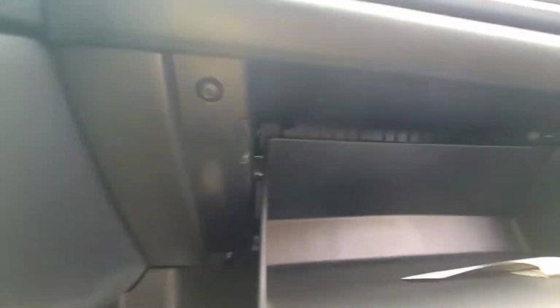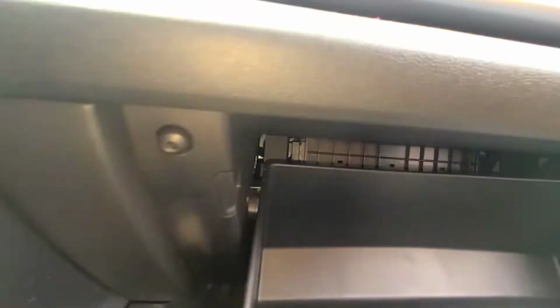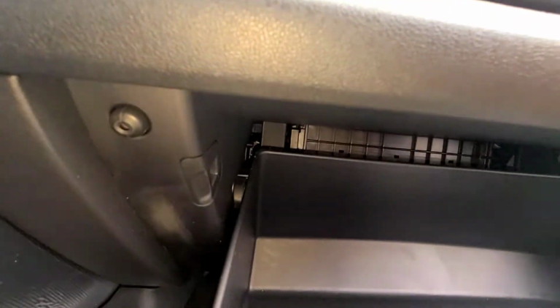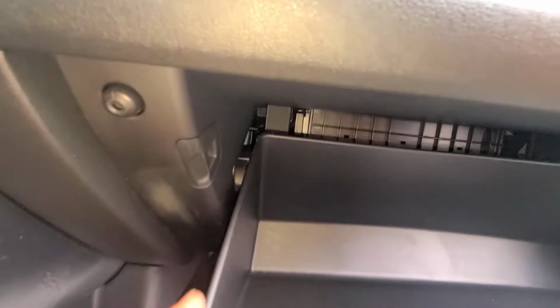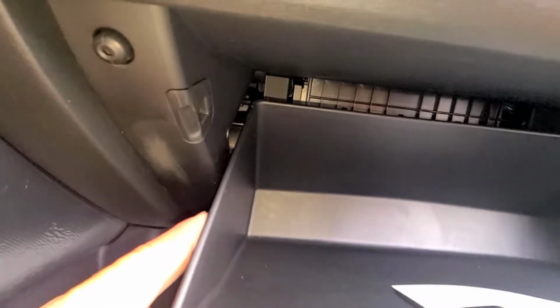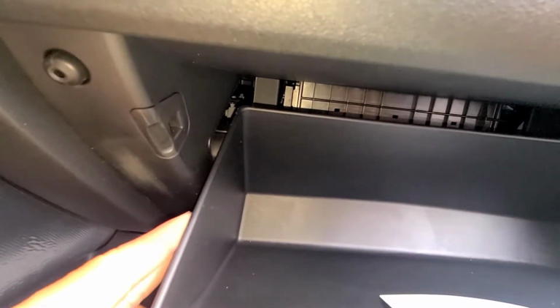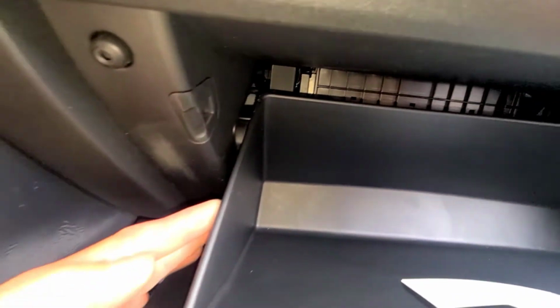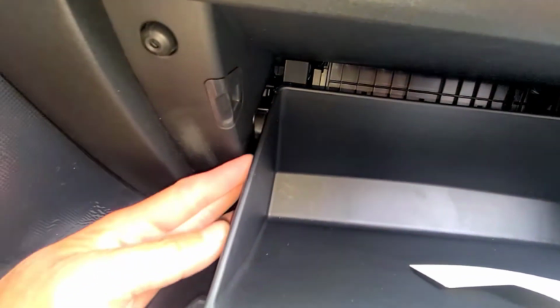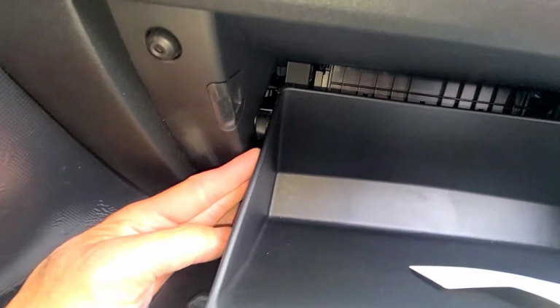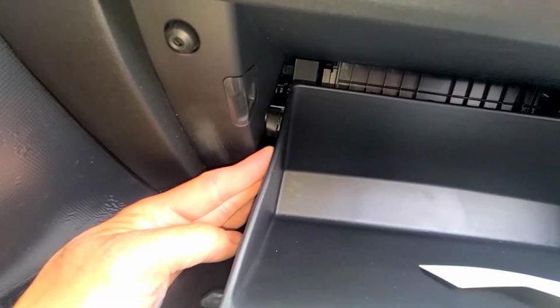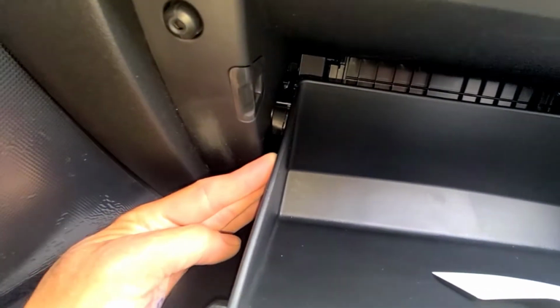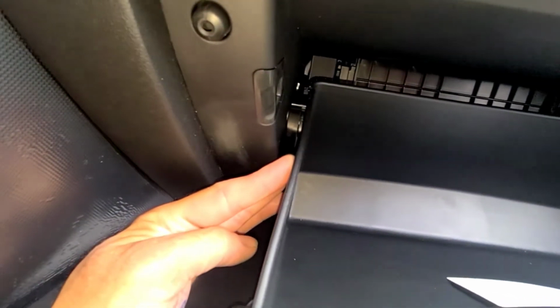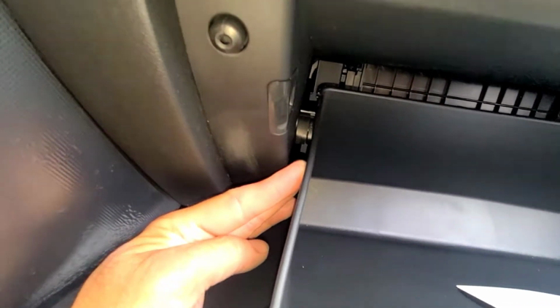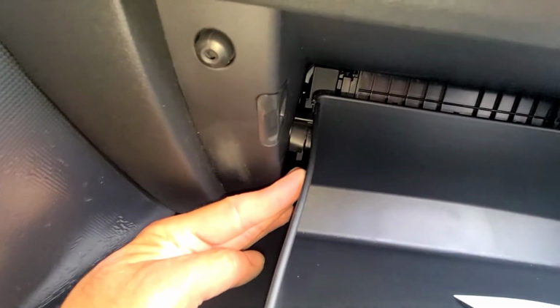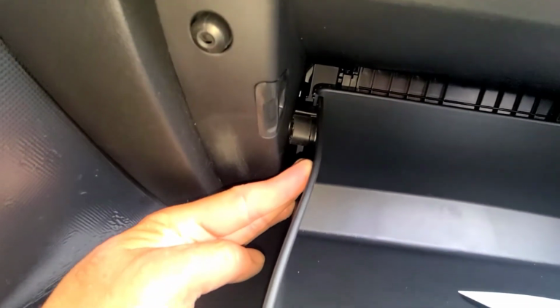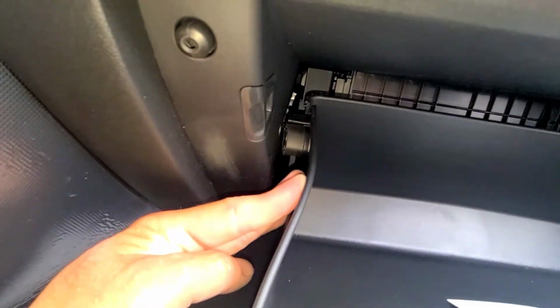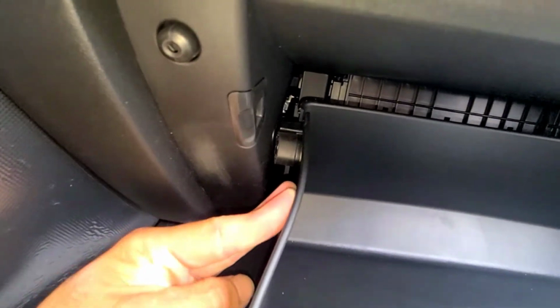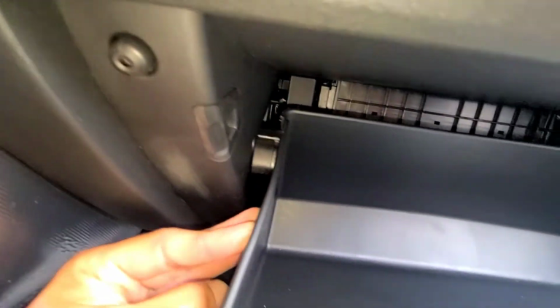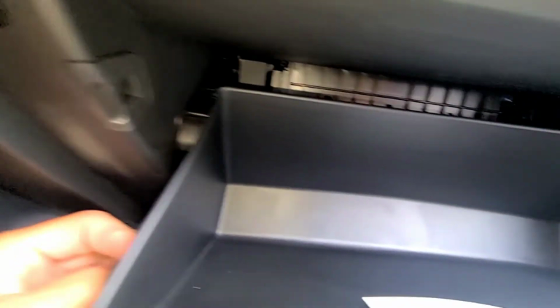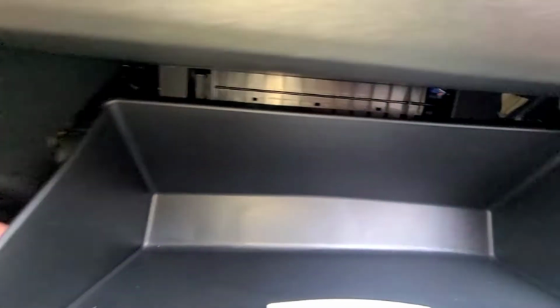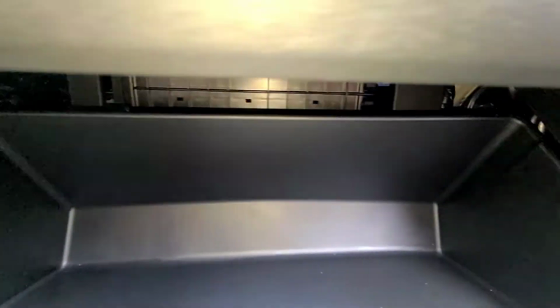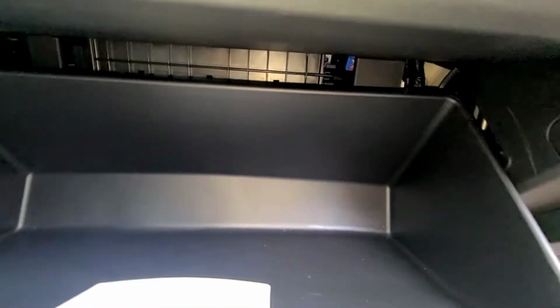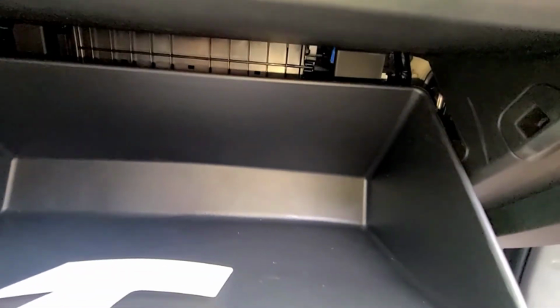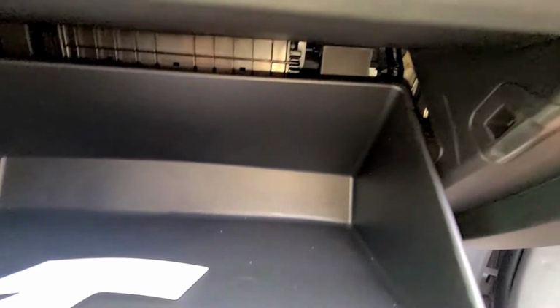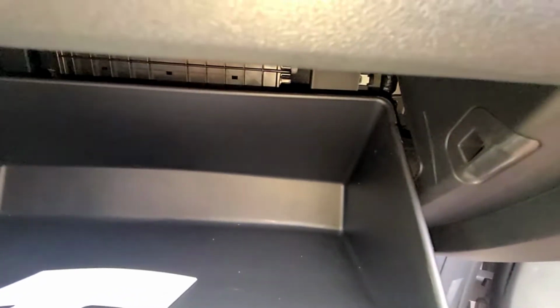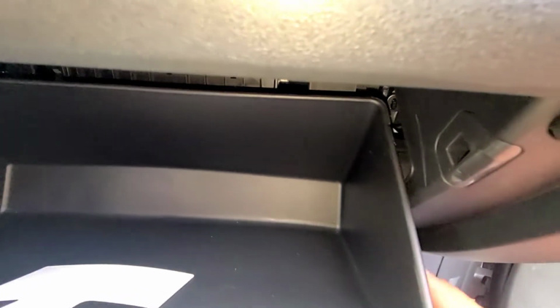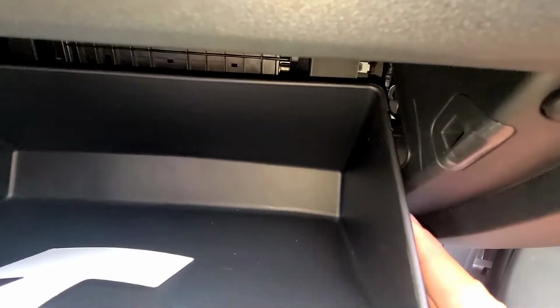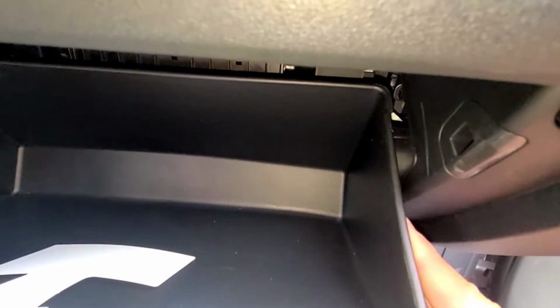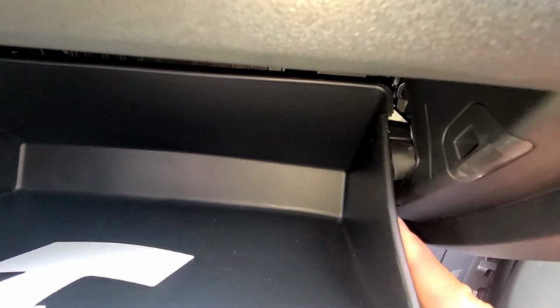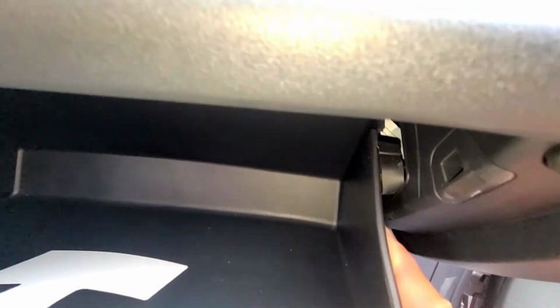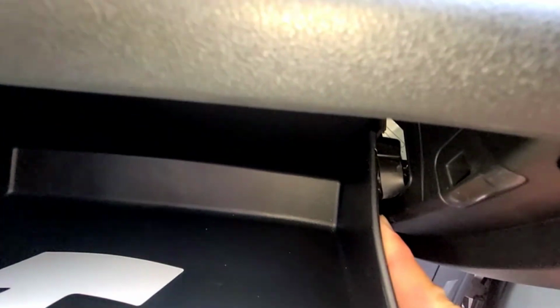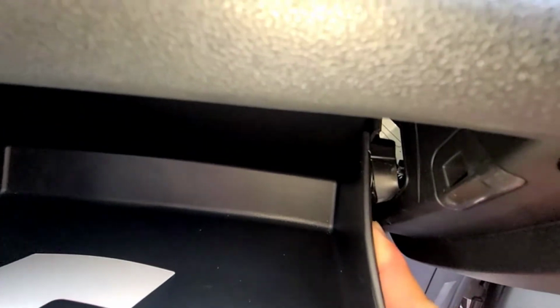The way we're going to do that is we need to get the glove box past these stoppers. All you have to do is push the glove box in on both sides and the glove box will just pull right off its hinge.